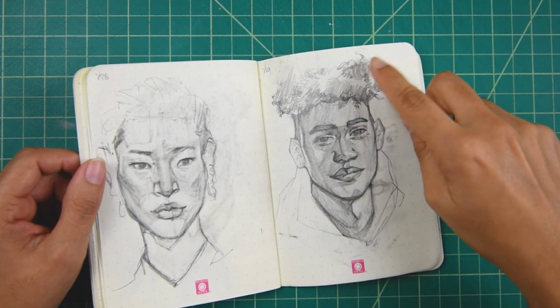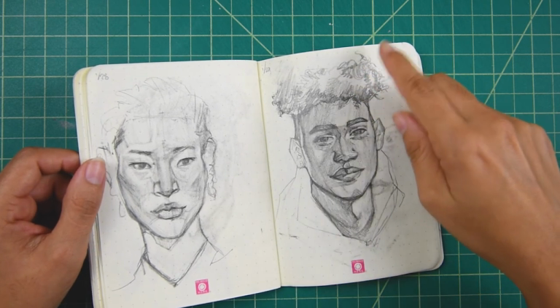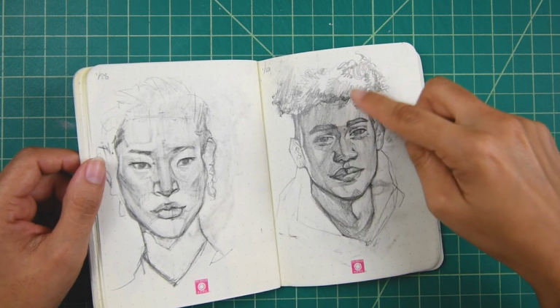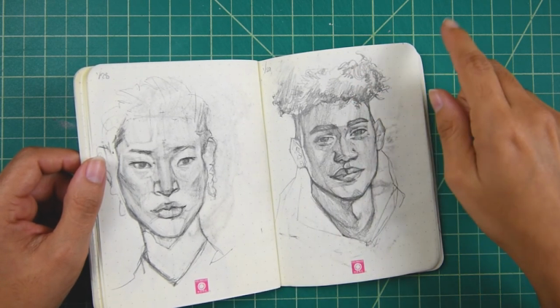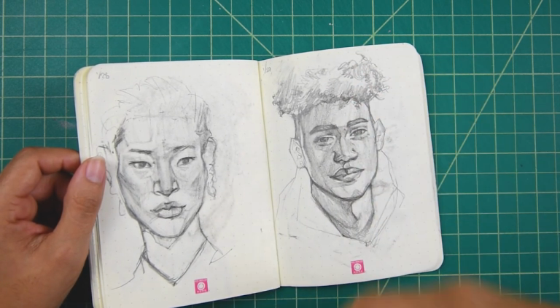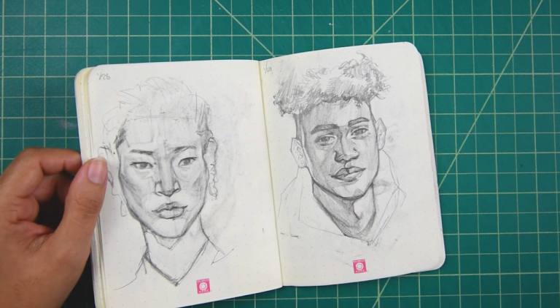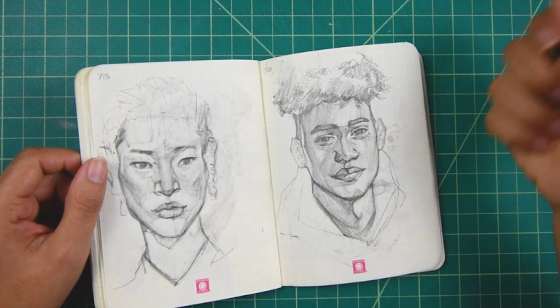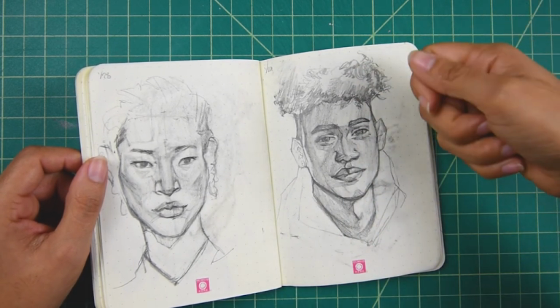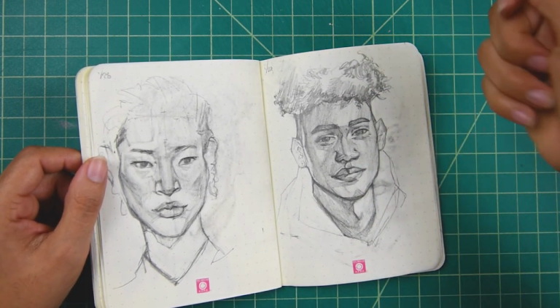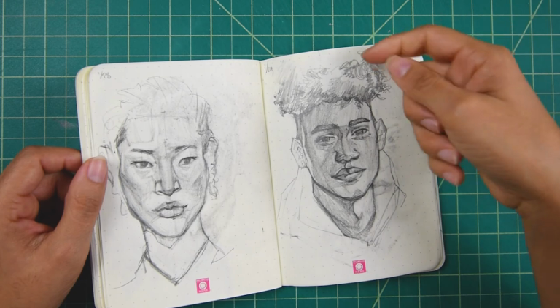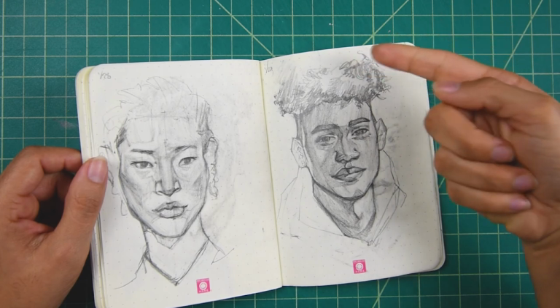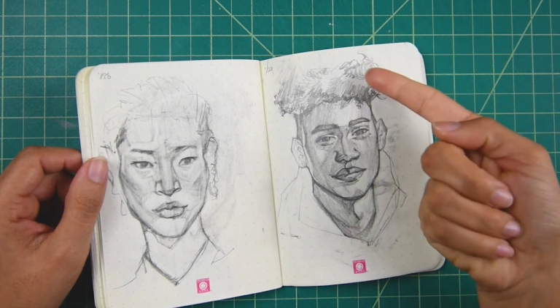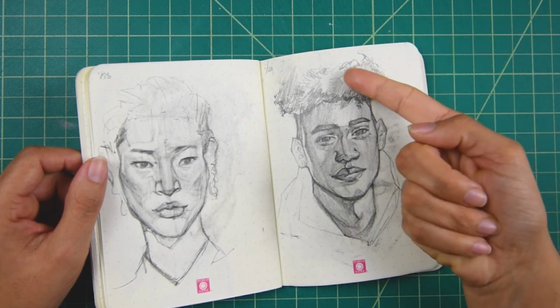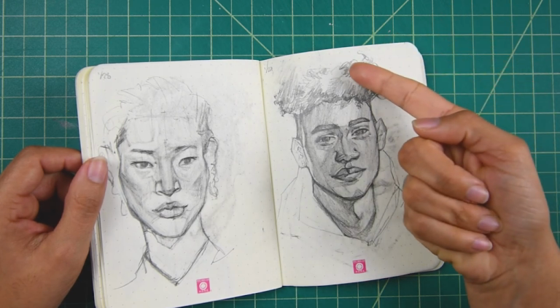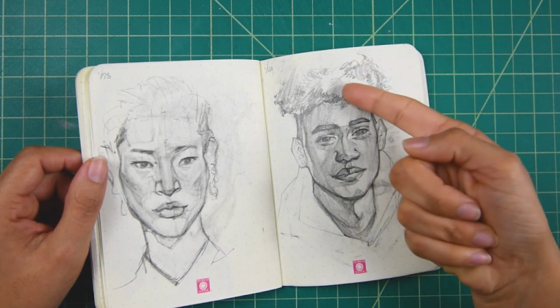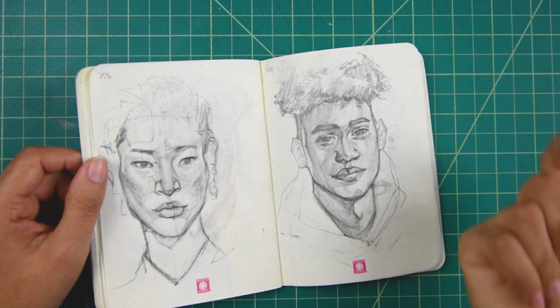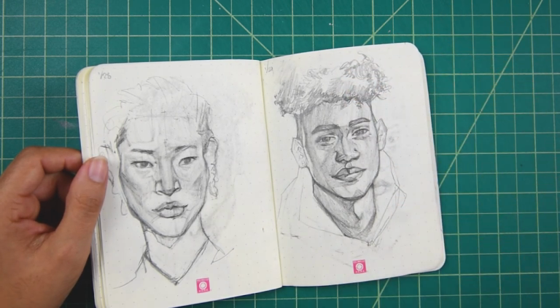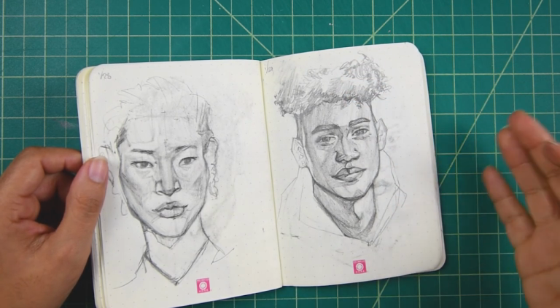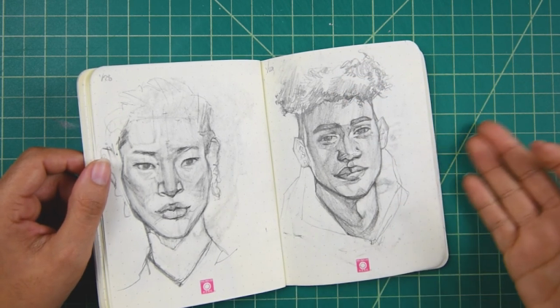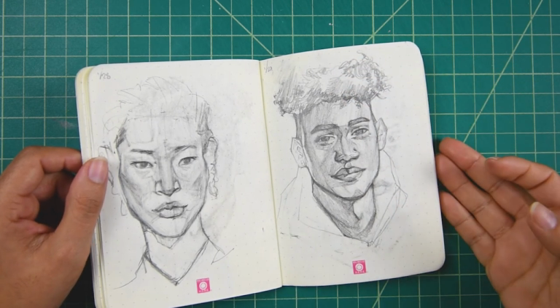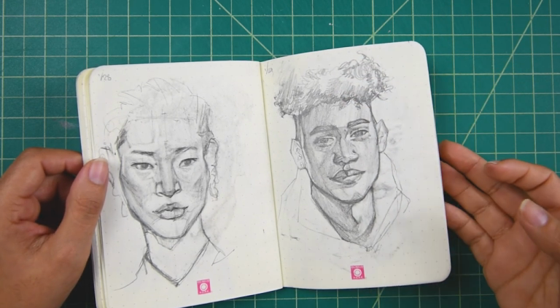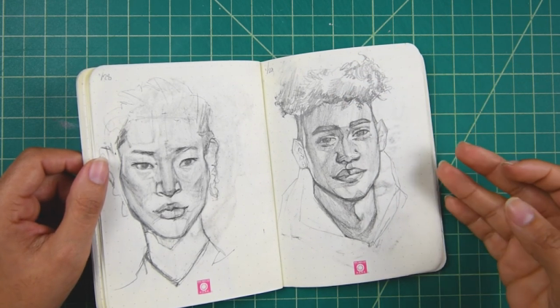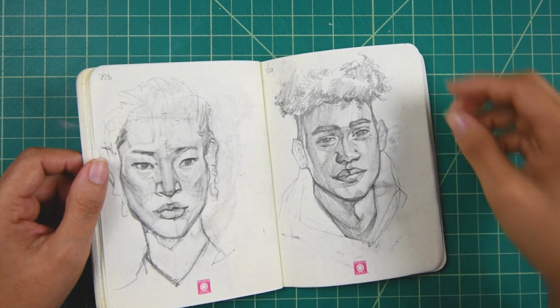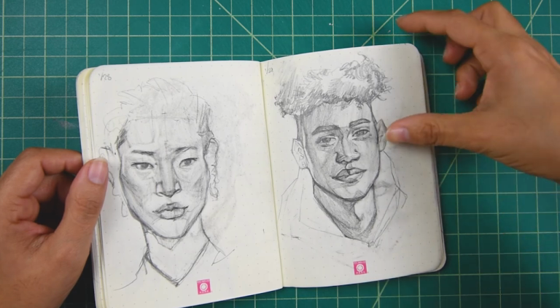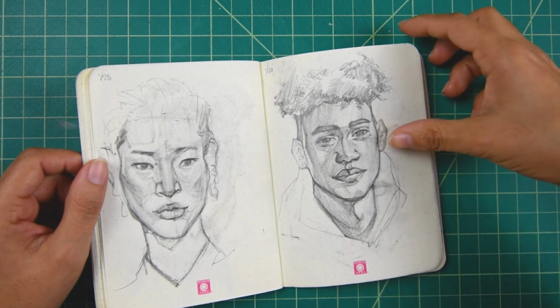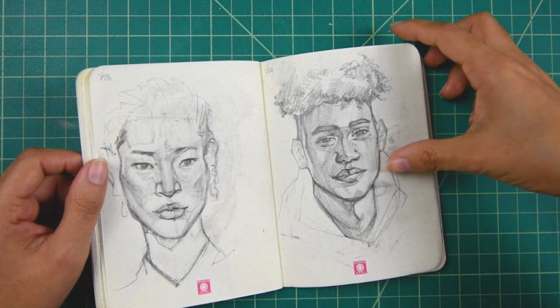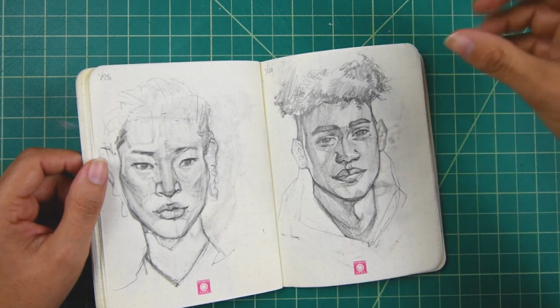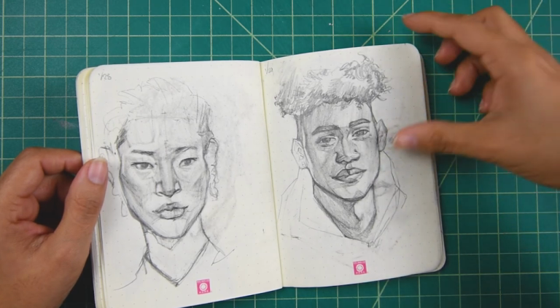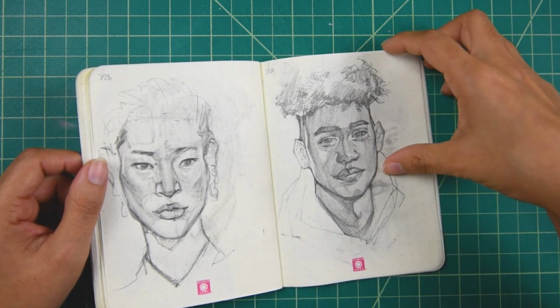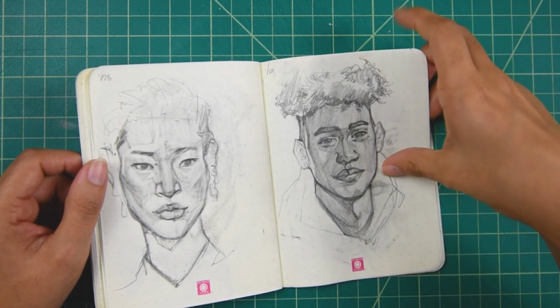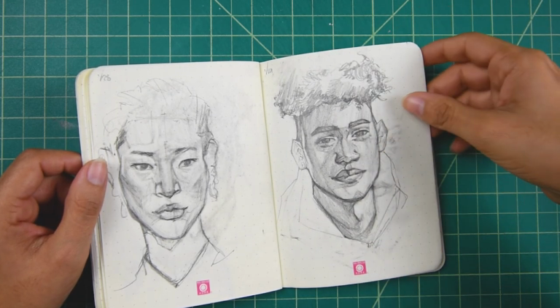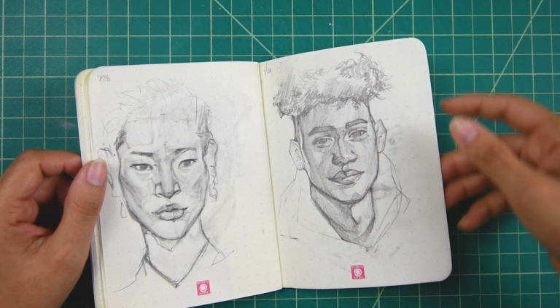Then I was very rushed to do the hair, so obviously it's just coily. You don't really need to define it too much — just to get the overall feeling, like his hair is curly. I do love this portrait.